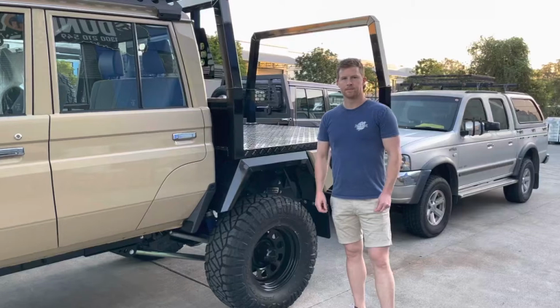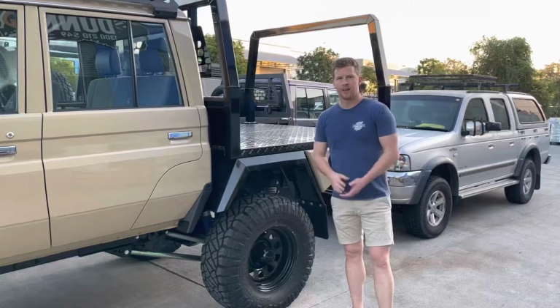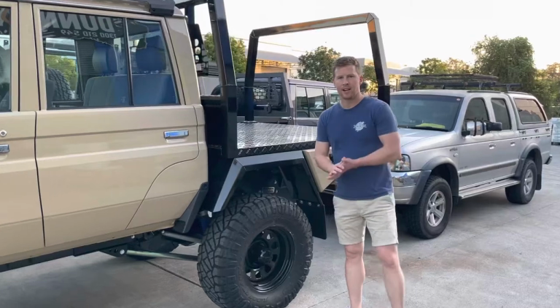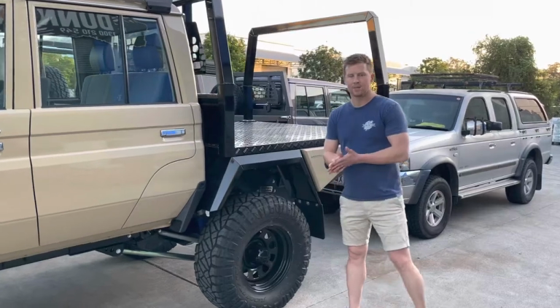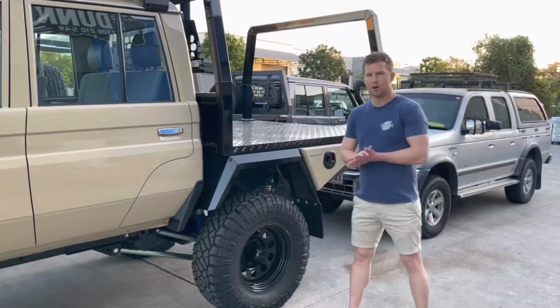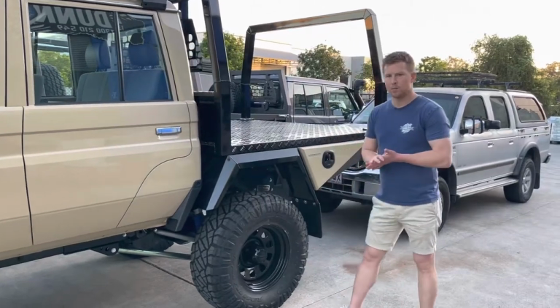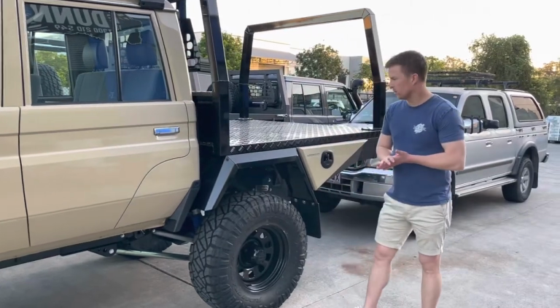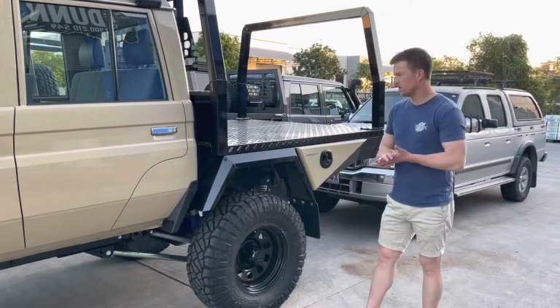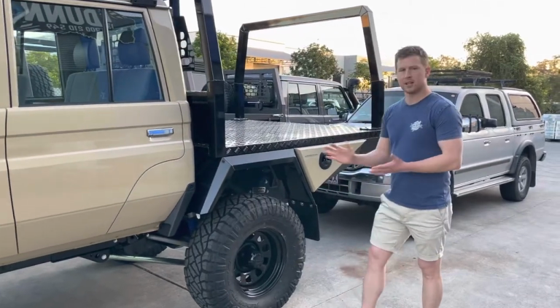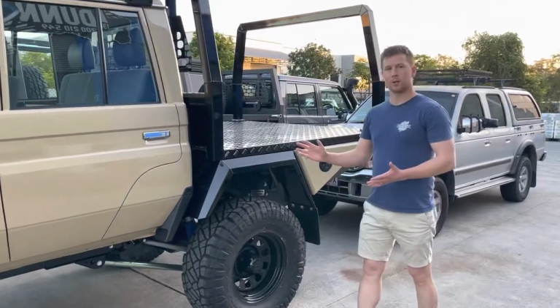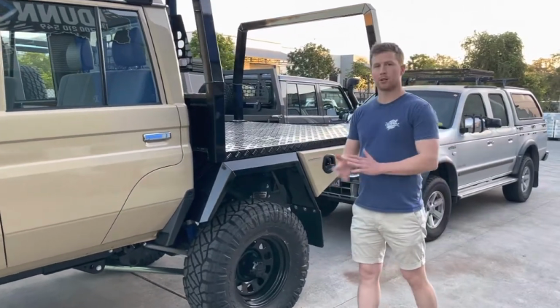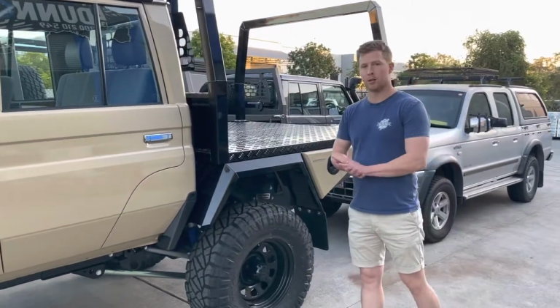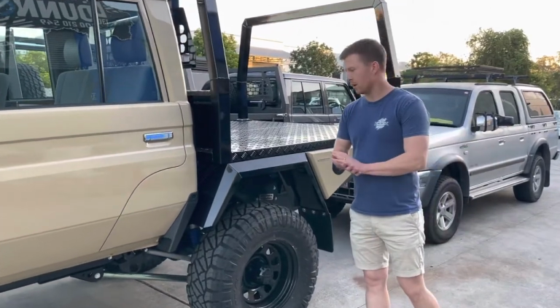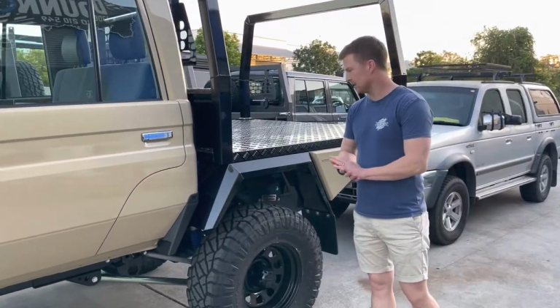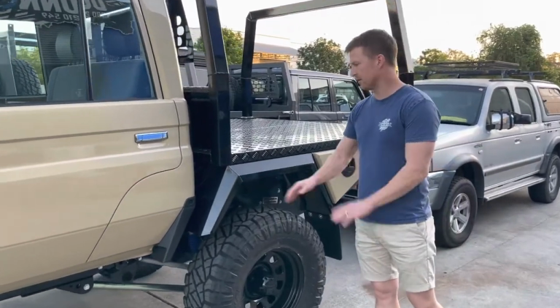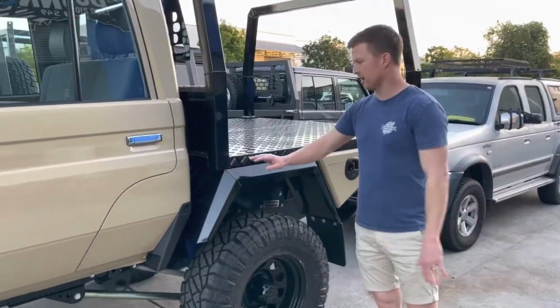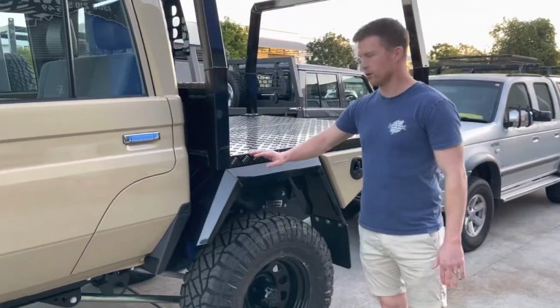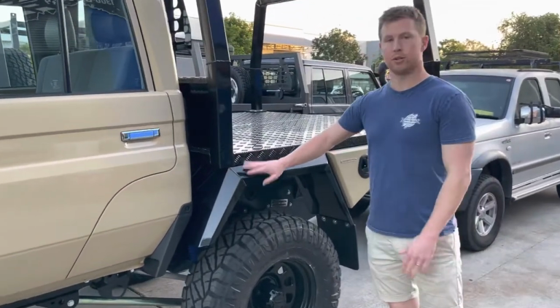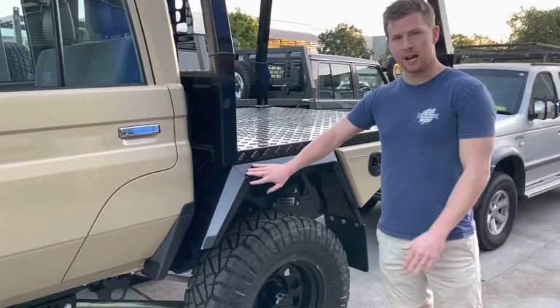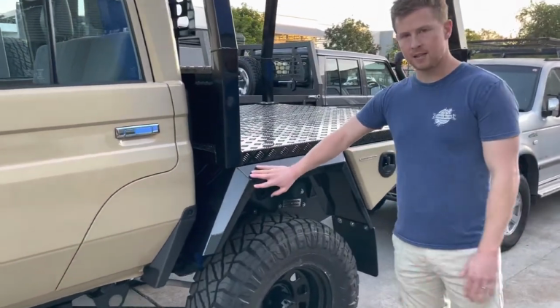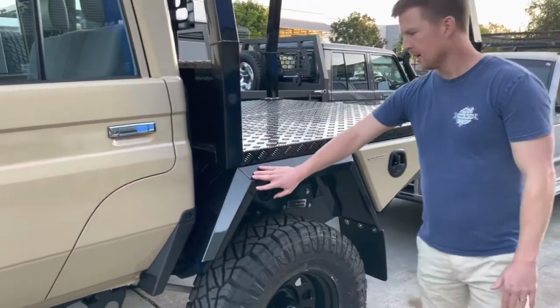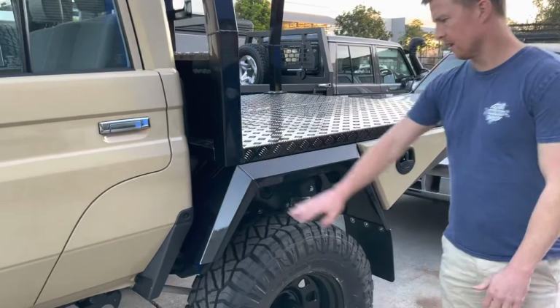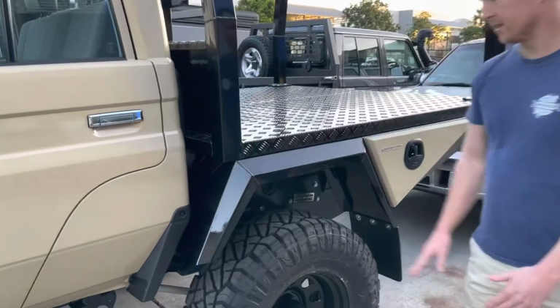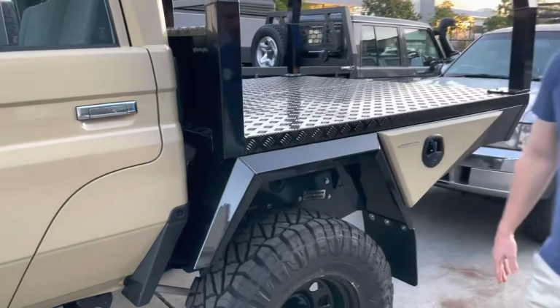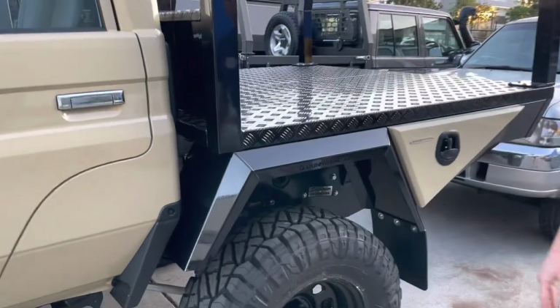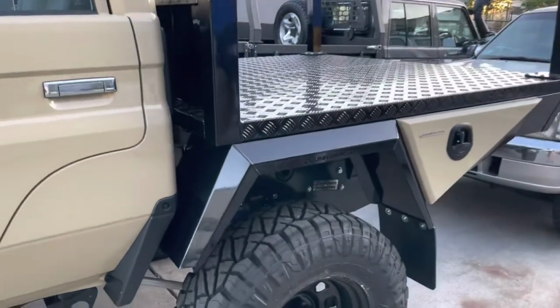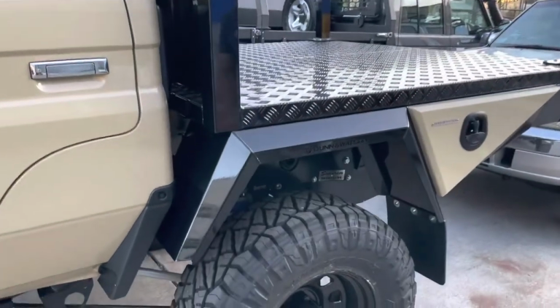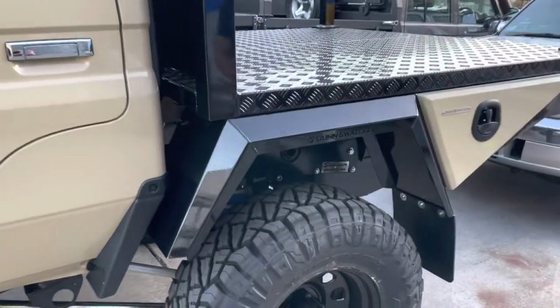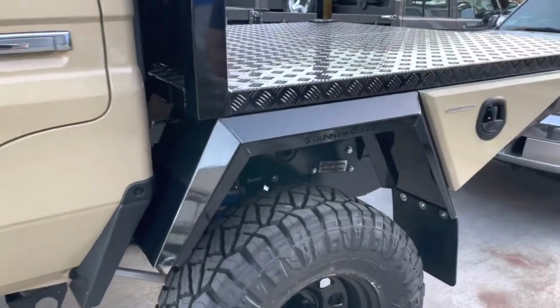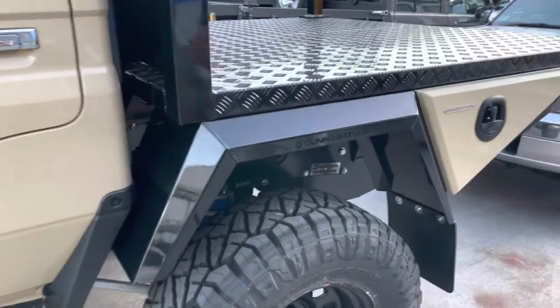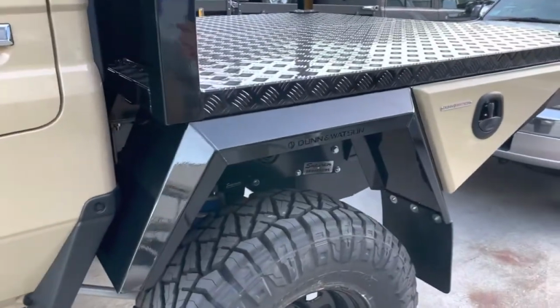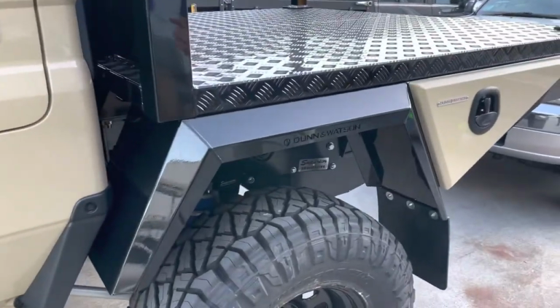Hey guys, Michael from Dun & Watson. Just taking a quick look at the new product. These are our Generation 2 guards. They're still 3mm alloy, still made here in Brisbane, of course.